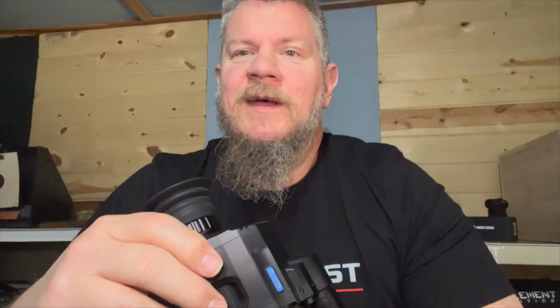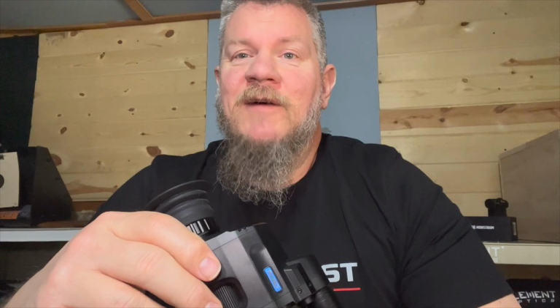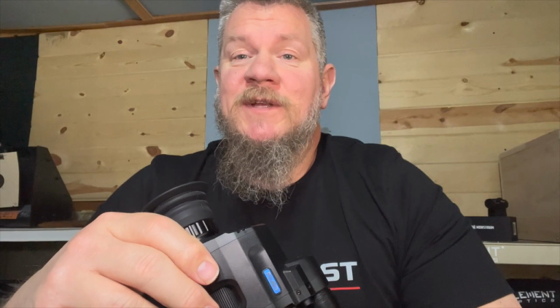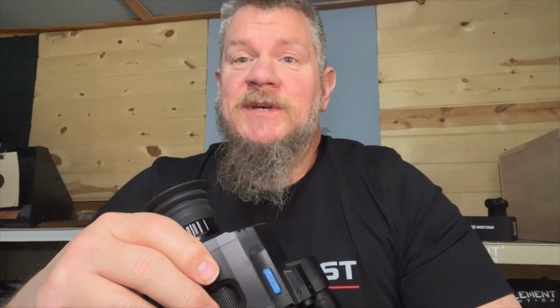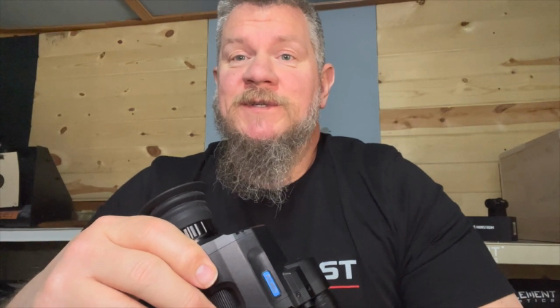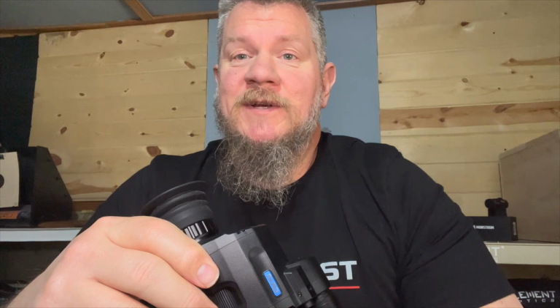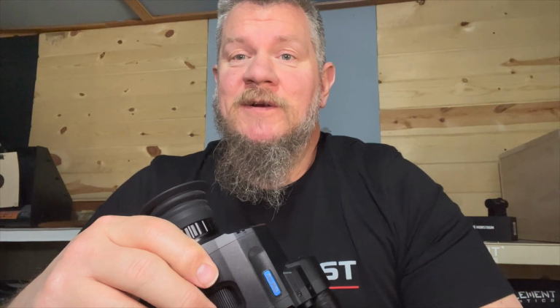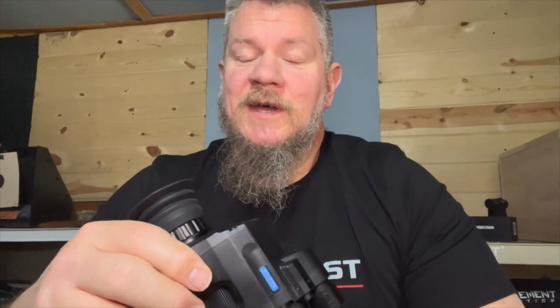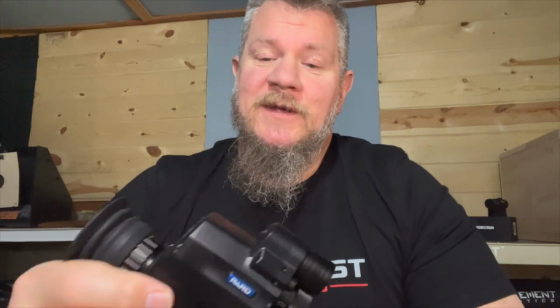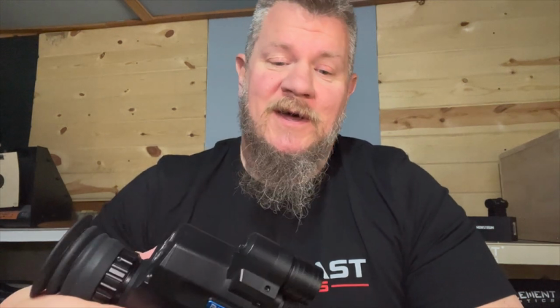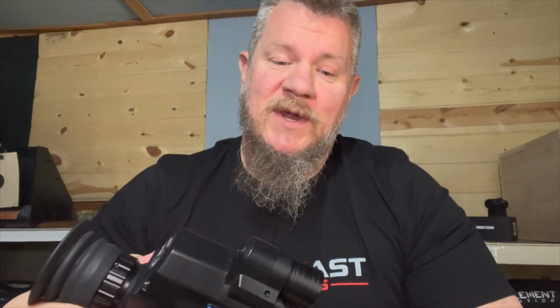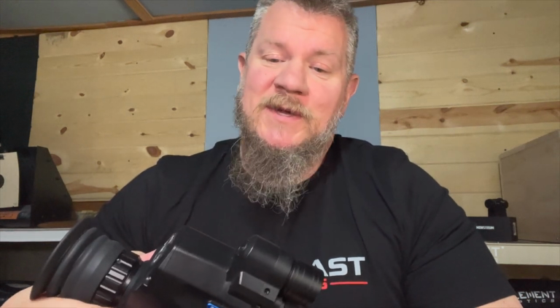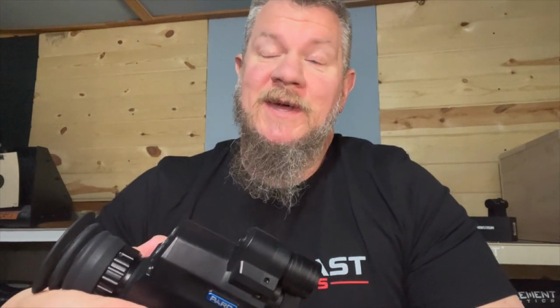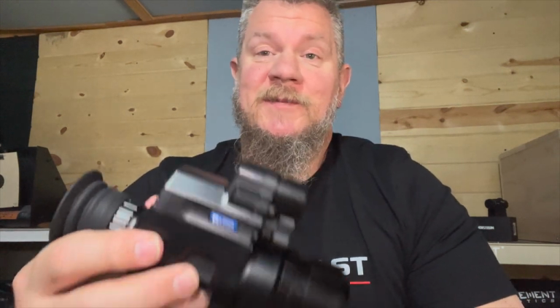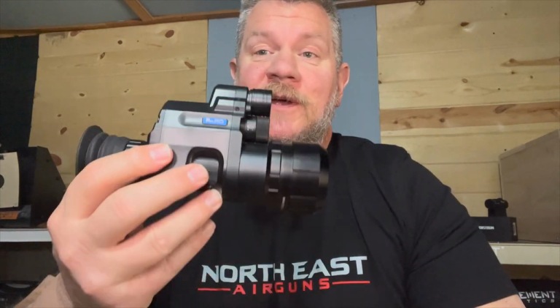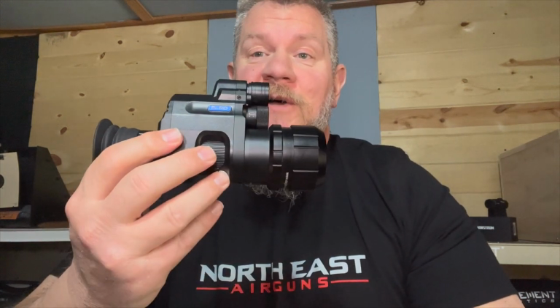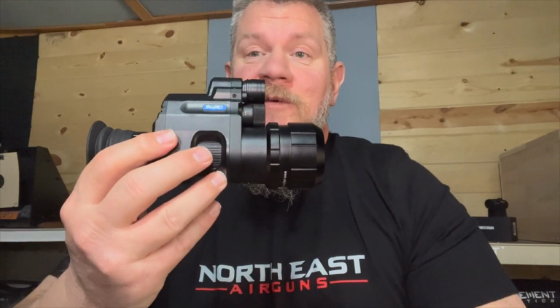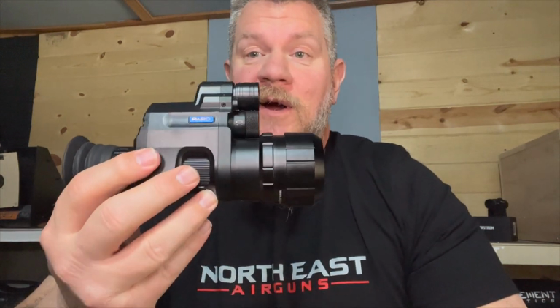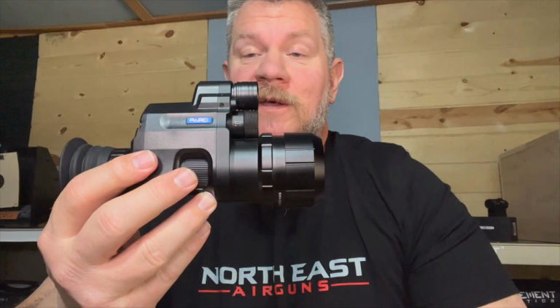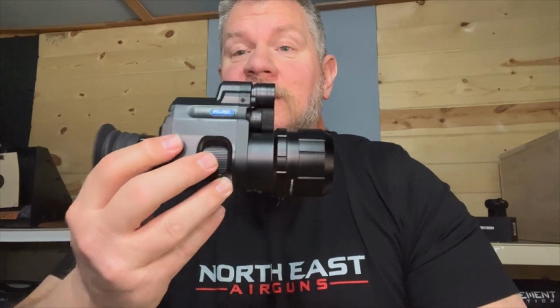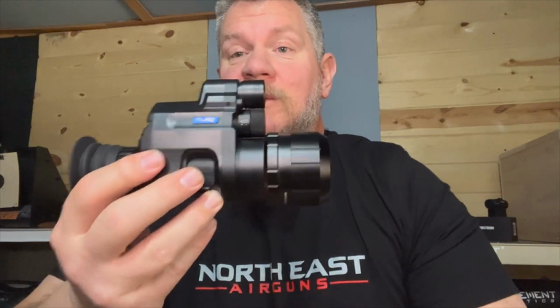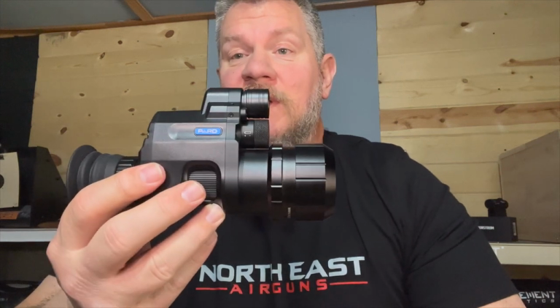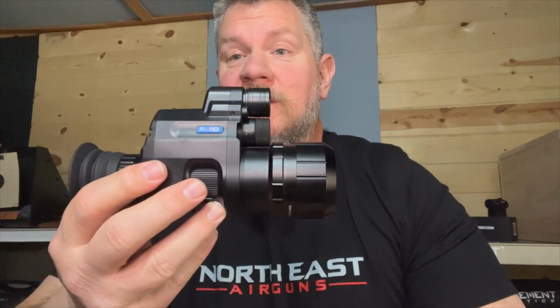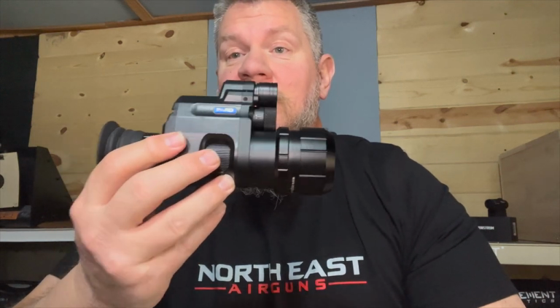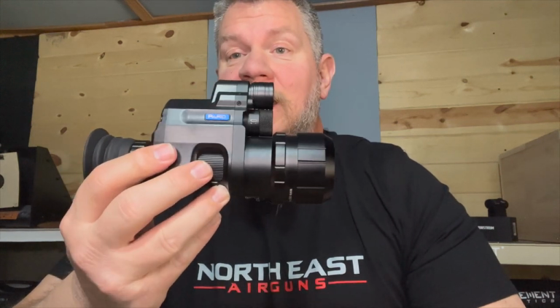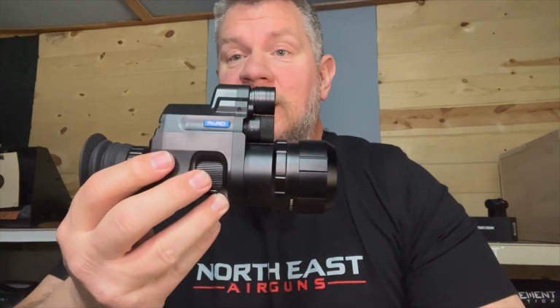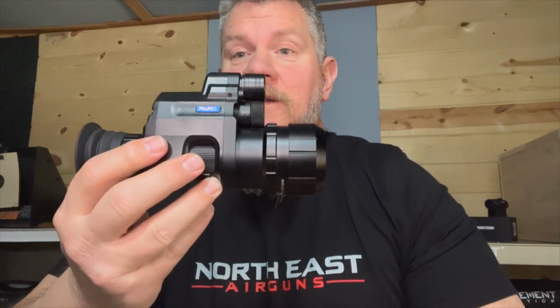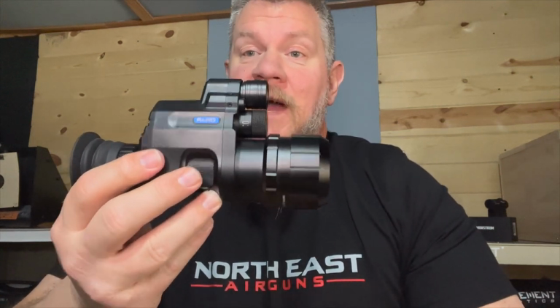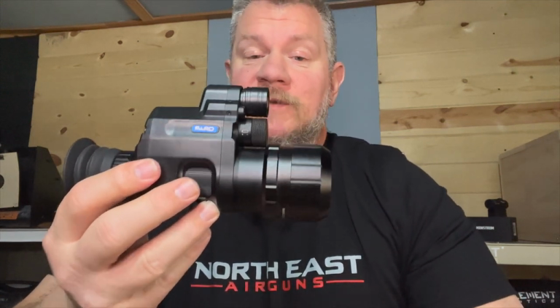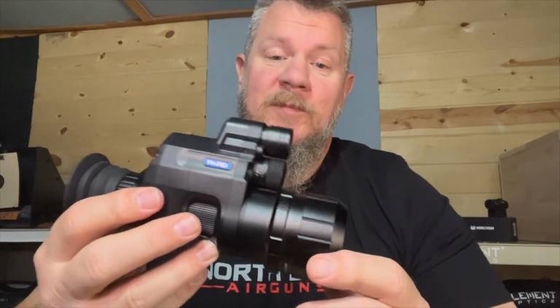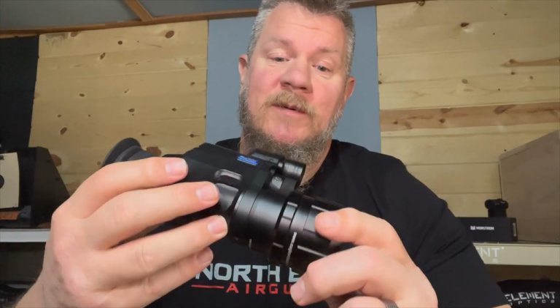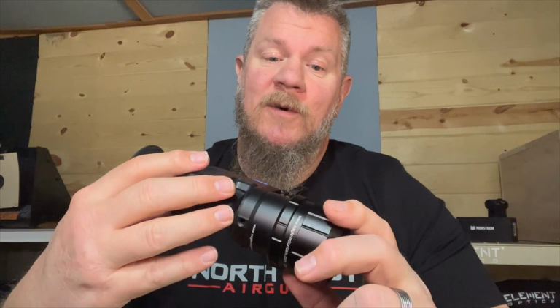Hey everybody, it's PJ from Wisconsin Air Gunners, and I'm pretty happy today to be talking about the PARD 007 Day and Night Add-On Scope Recorder.